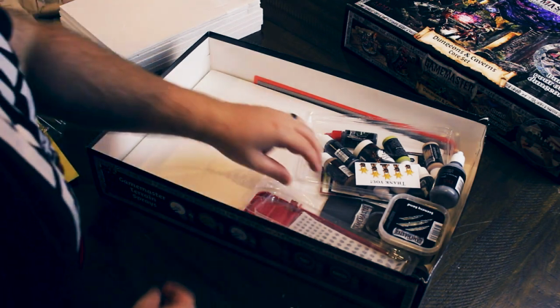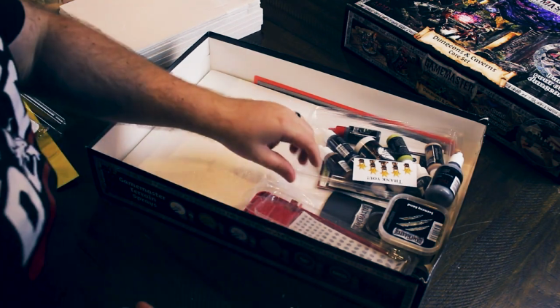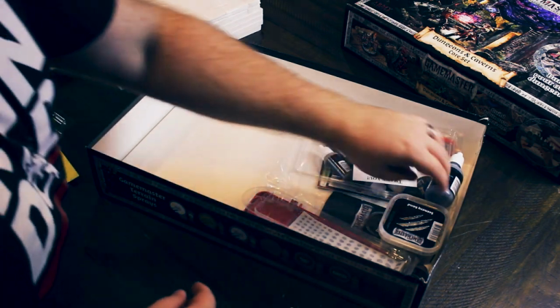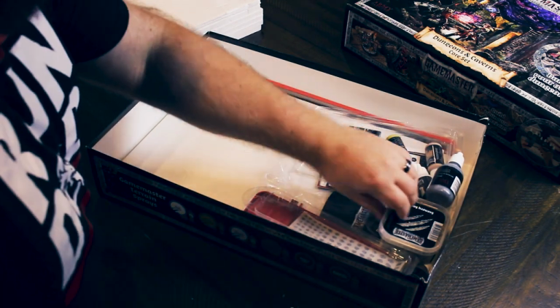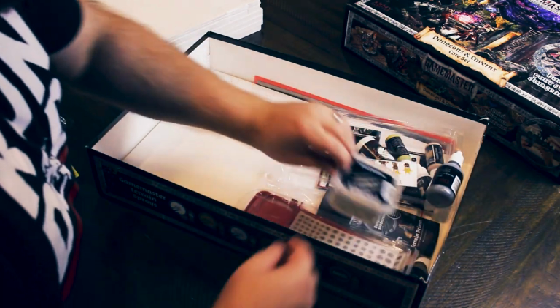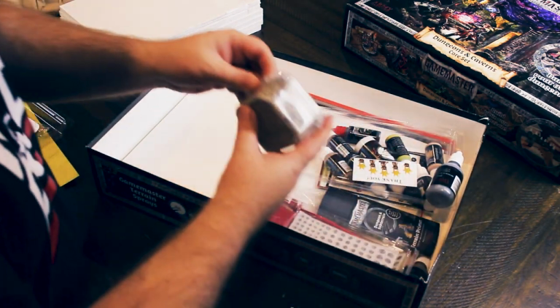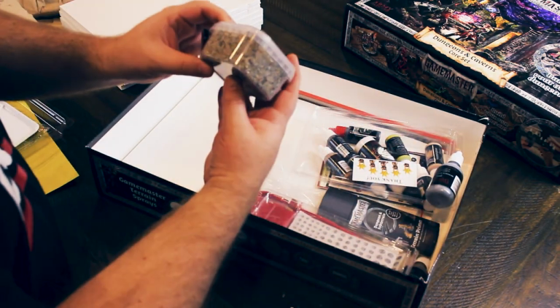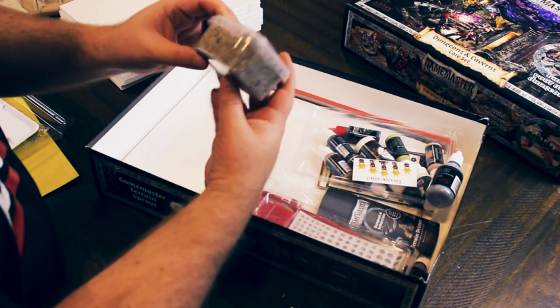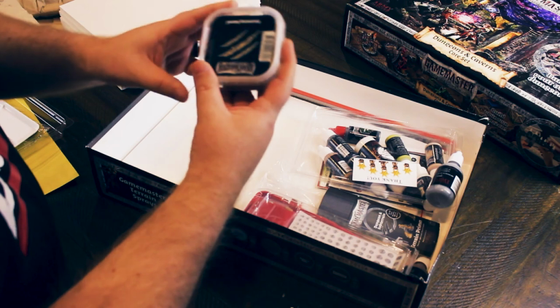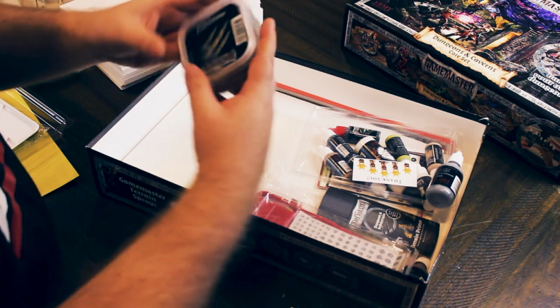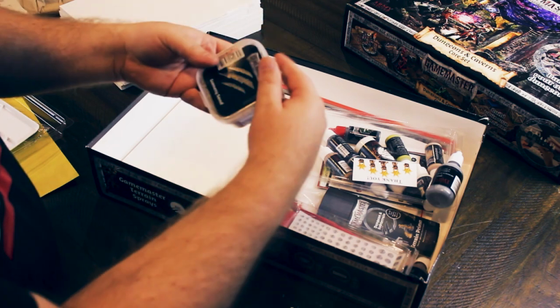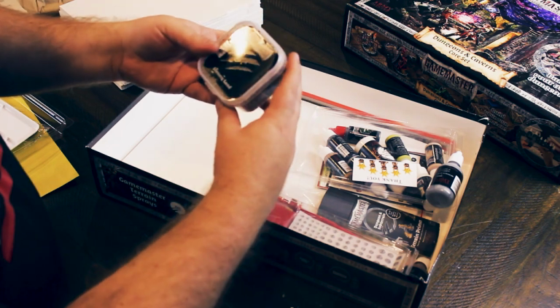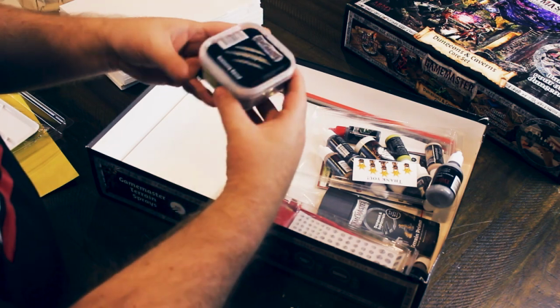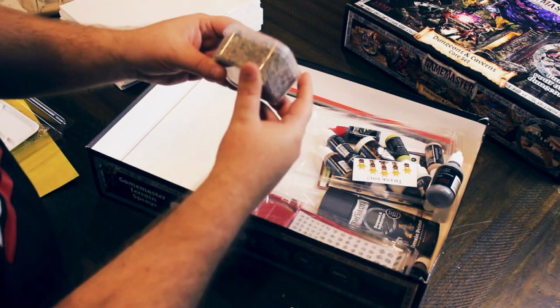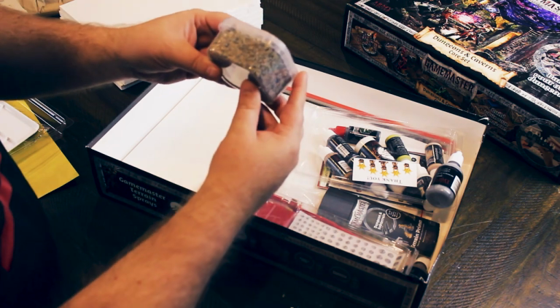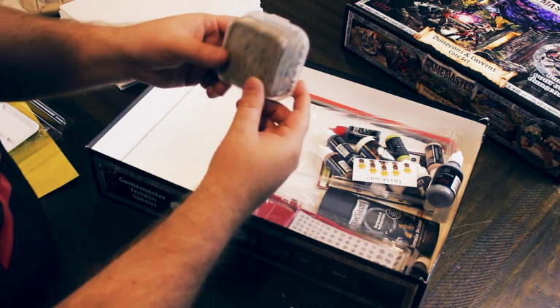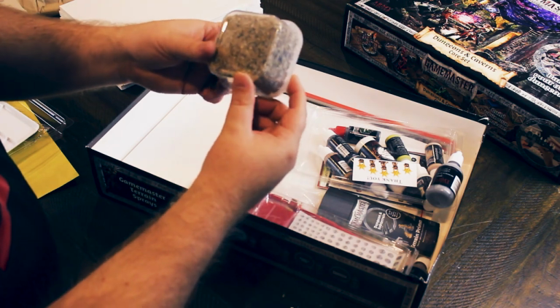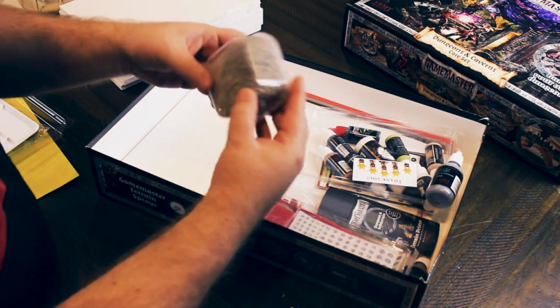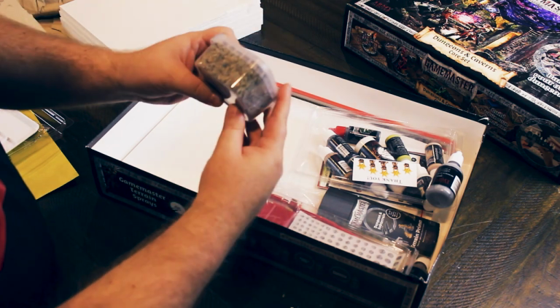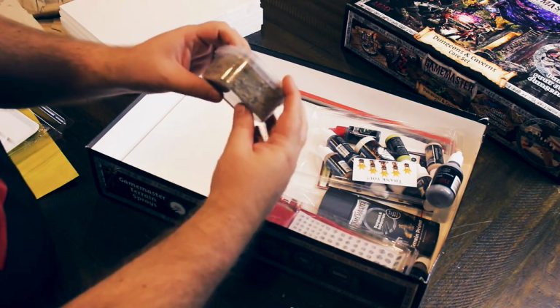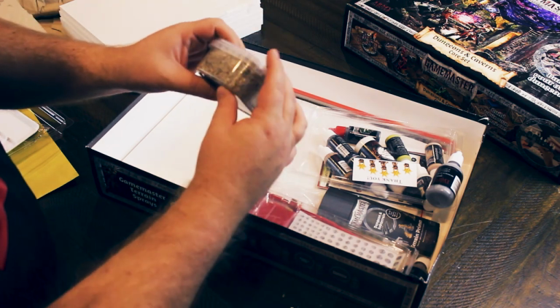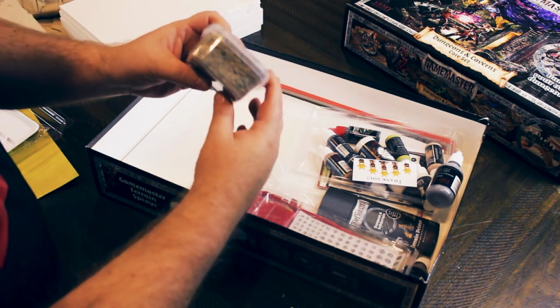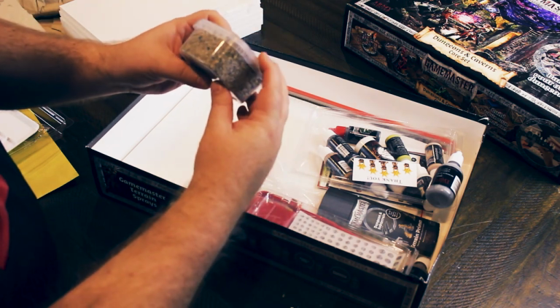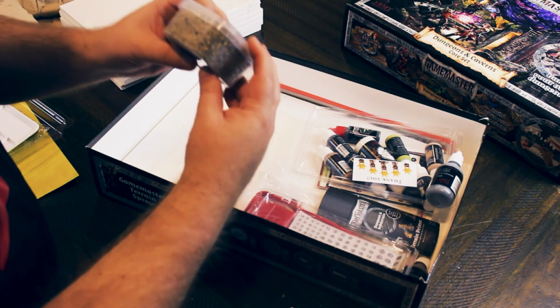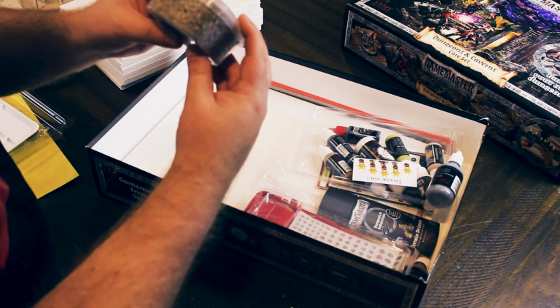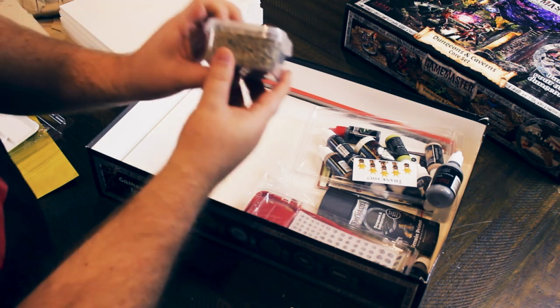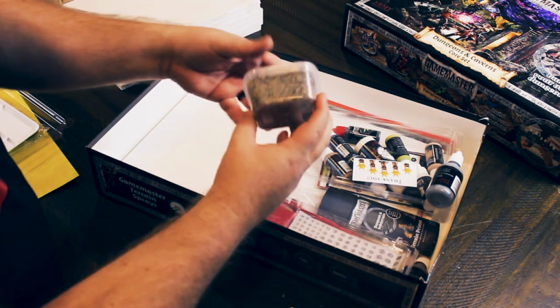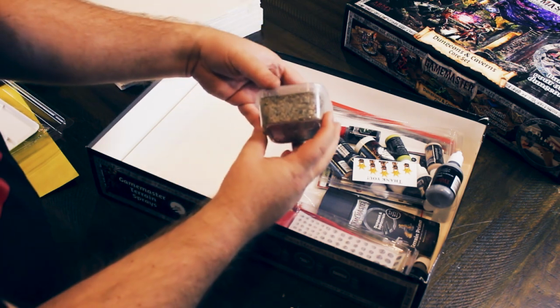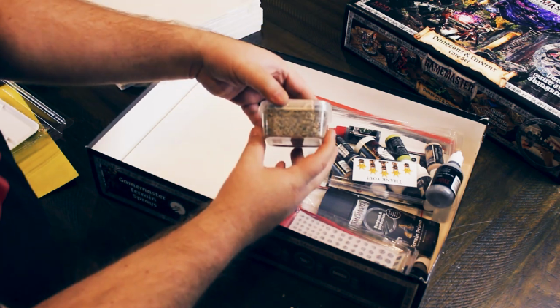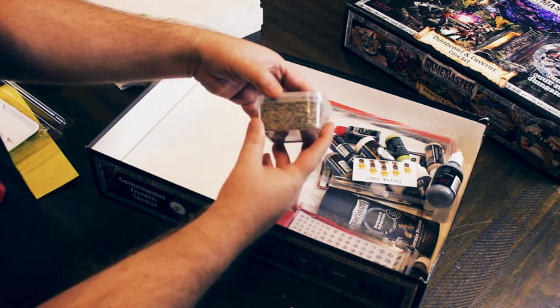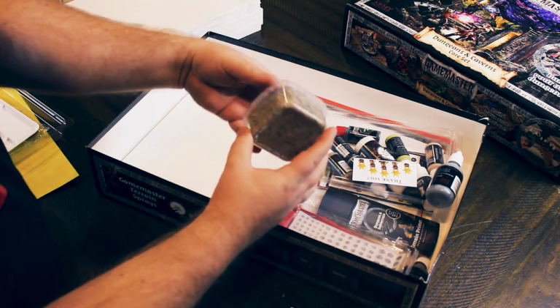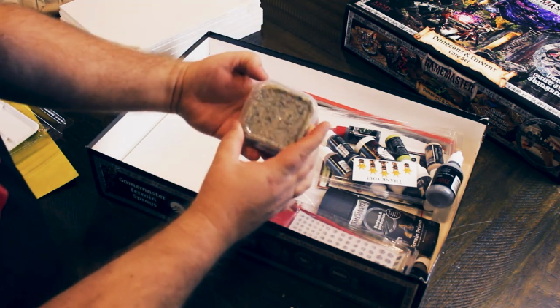Now we get into their own products. We've got what they call scenery sand — it's a nice coarse grit, quite rough. I wouldn't really call that sand honestly, it's more like a gravel almost. Looks nice though.